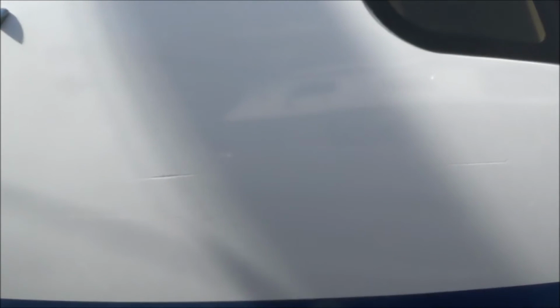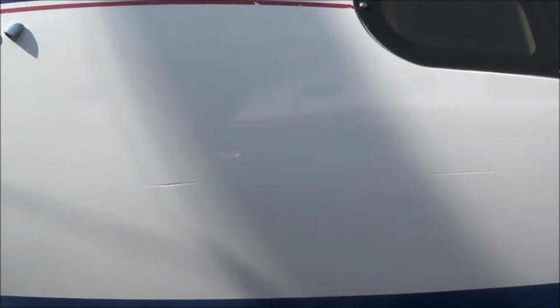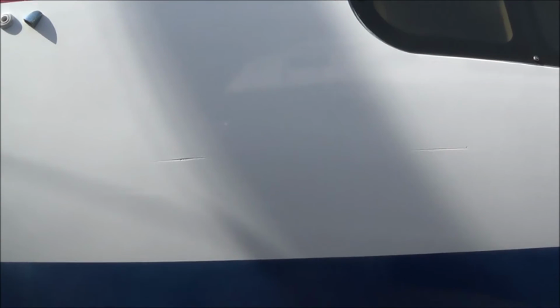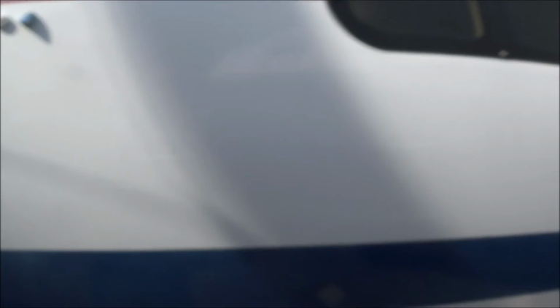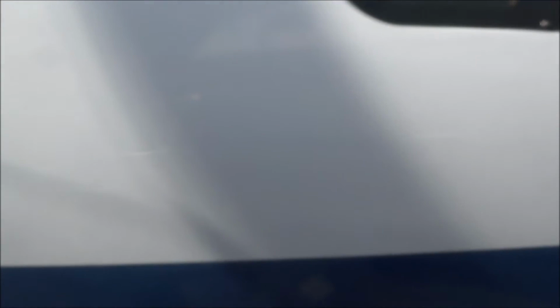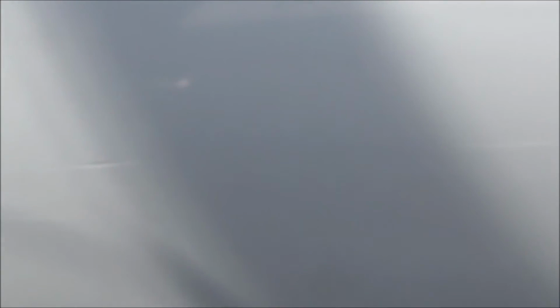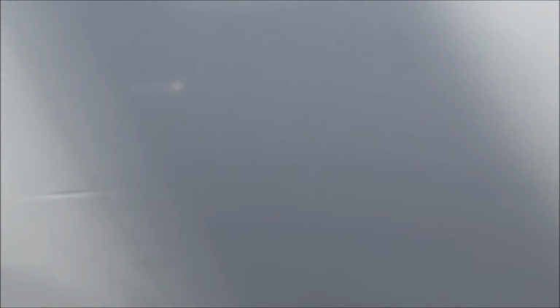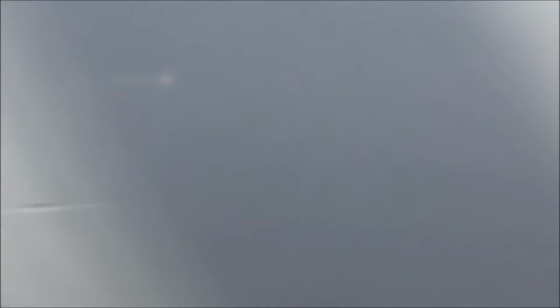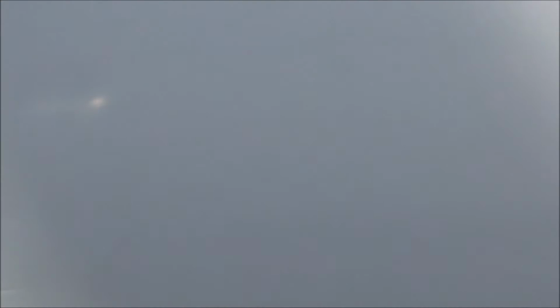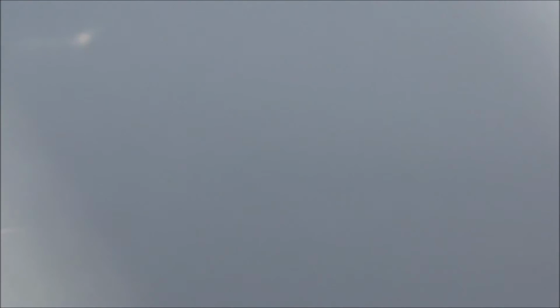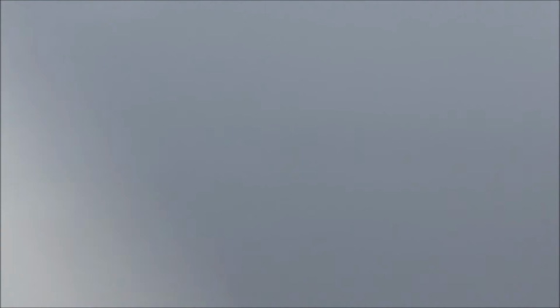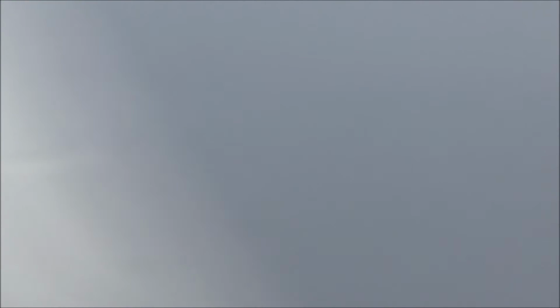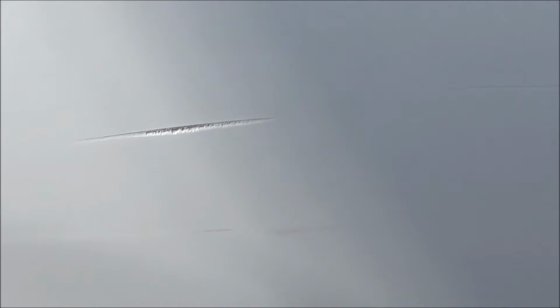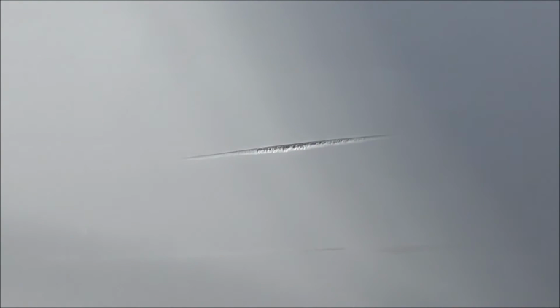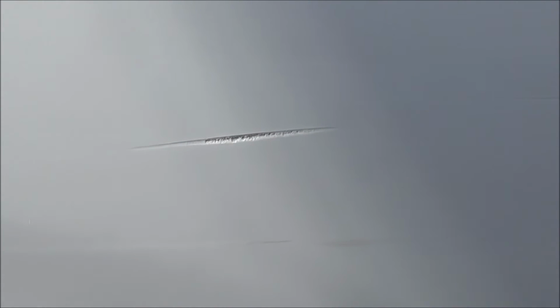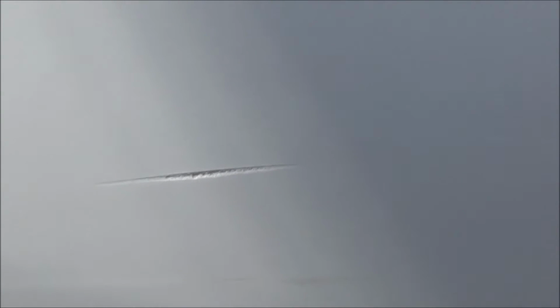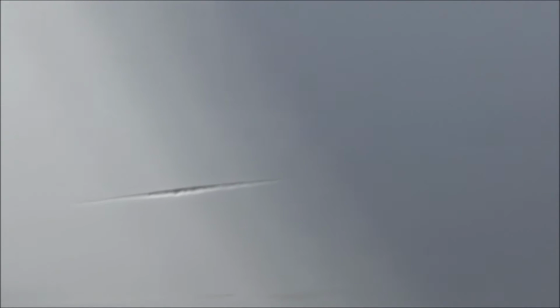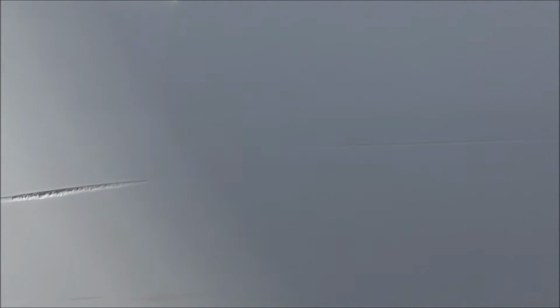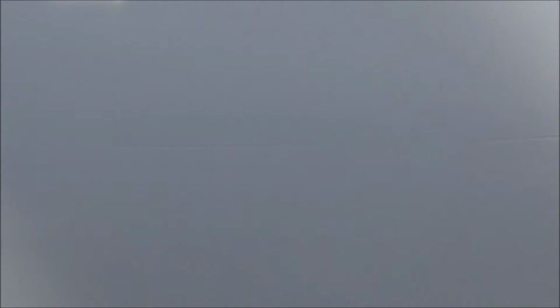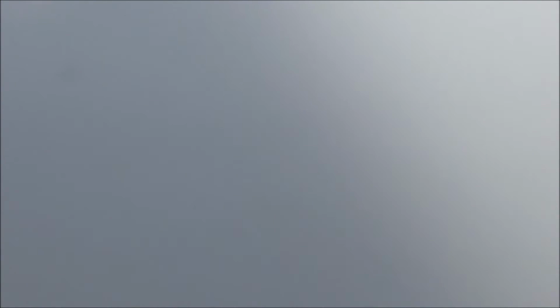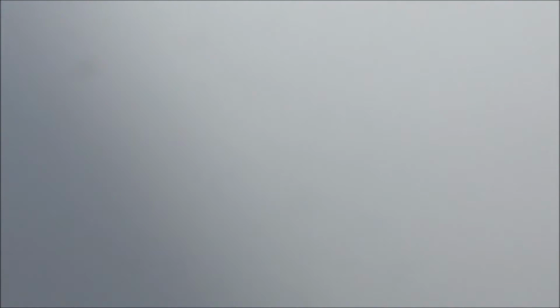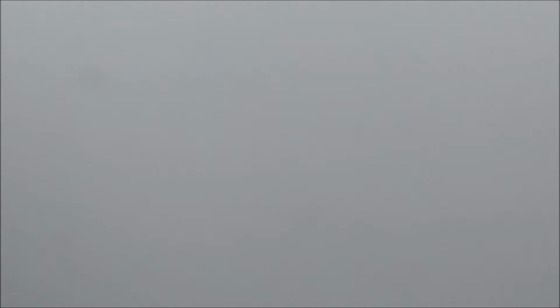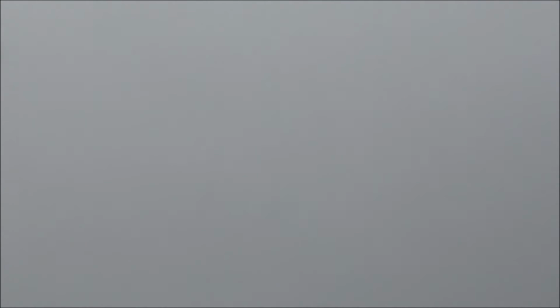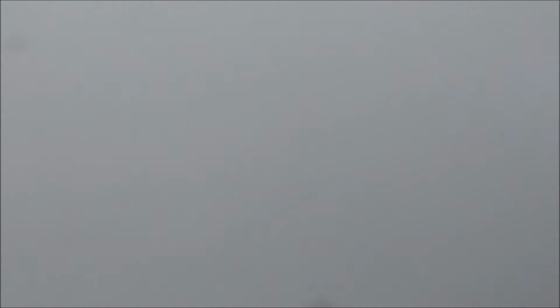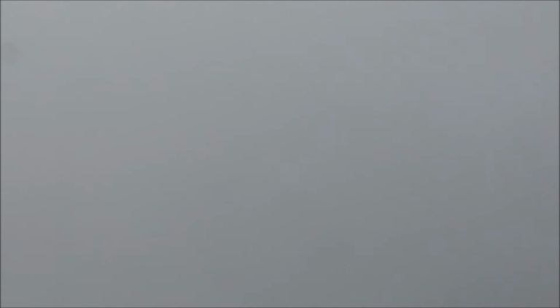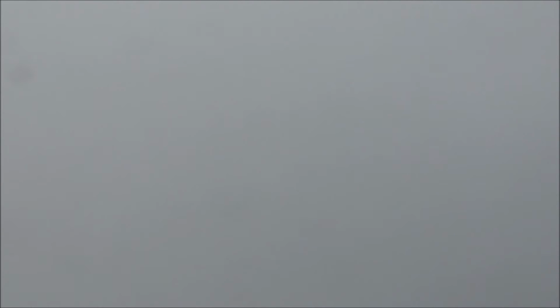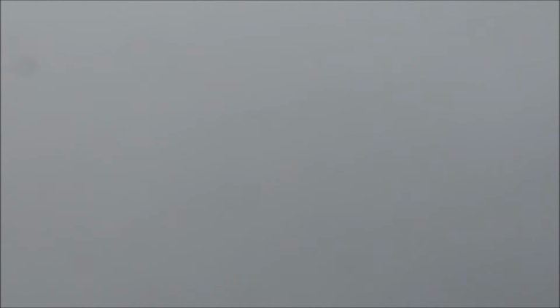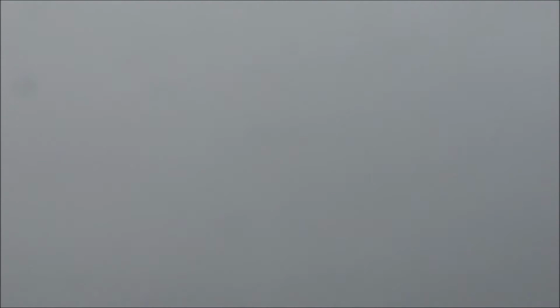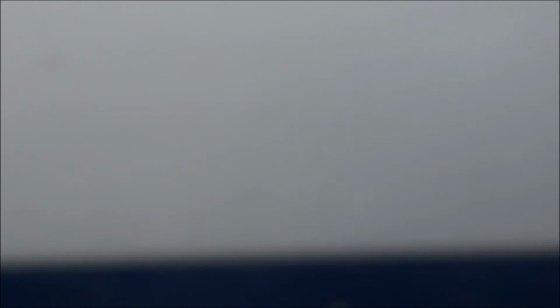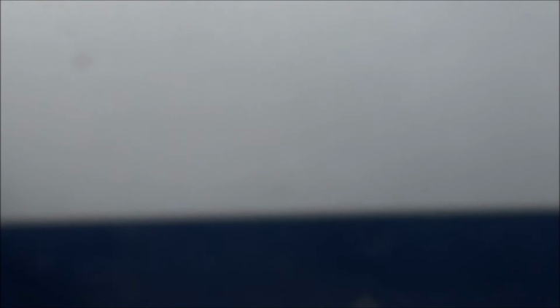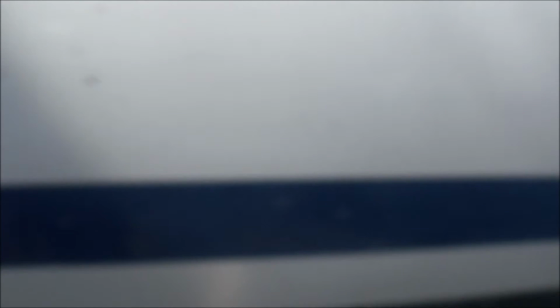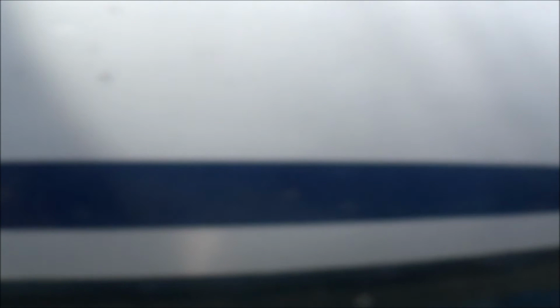There it is — see that? And then here's another one up here. Again, likely happened during a docking maneuver.